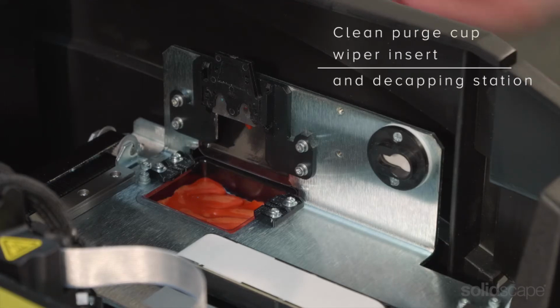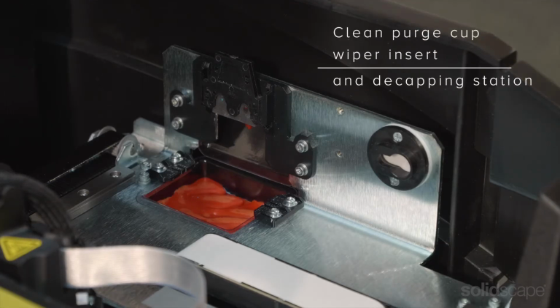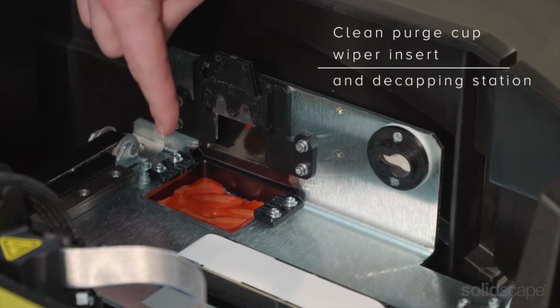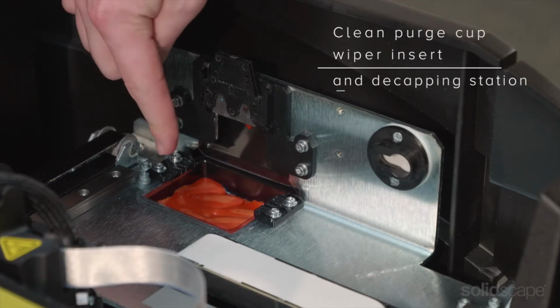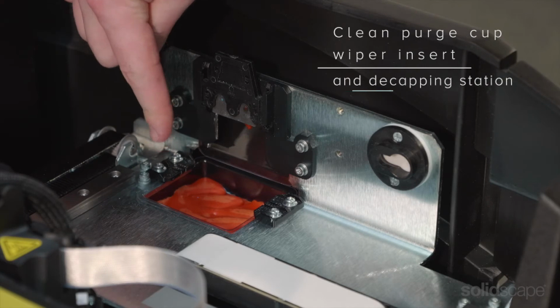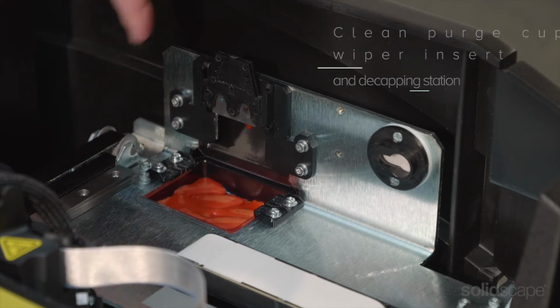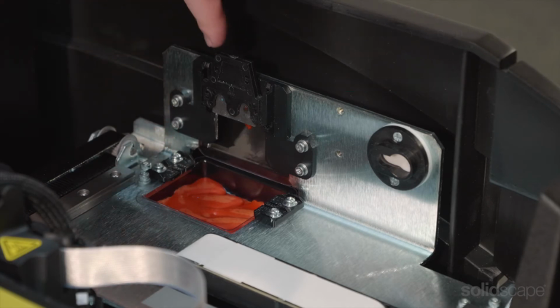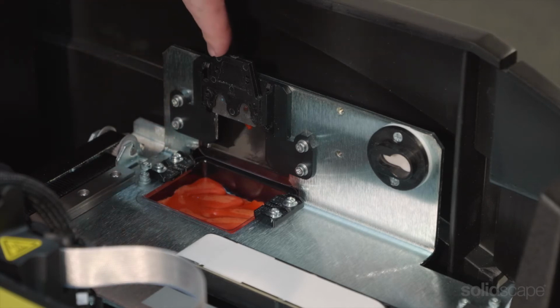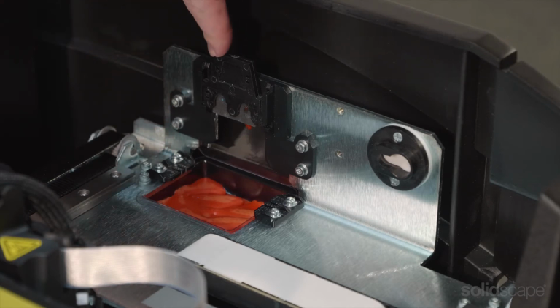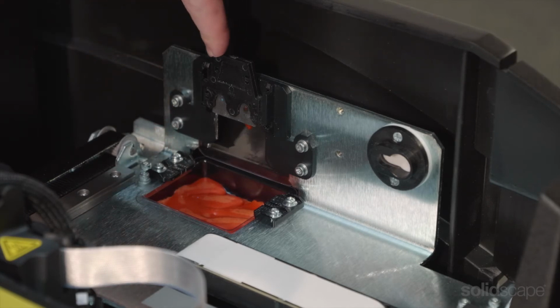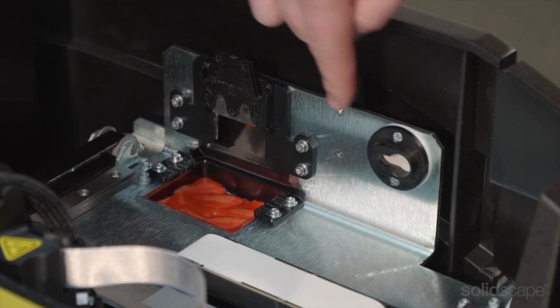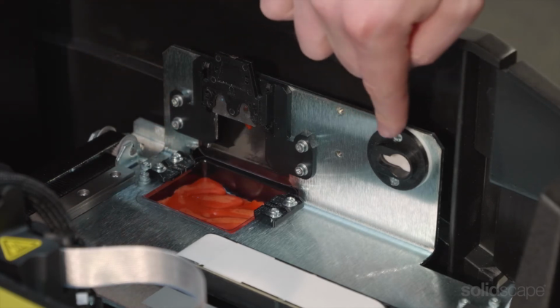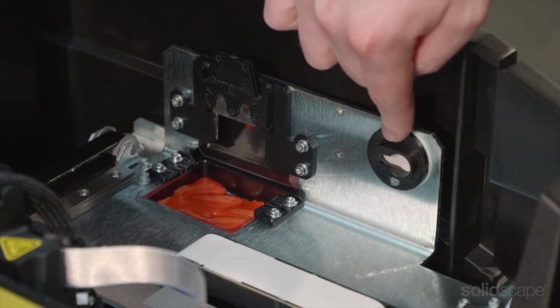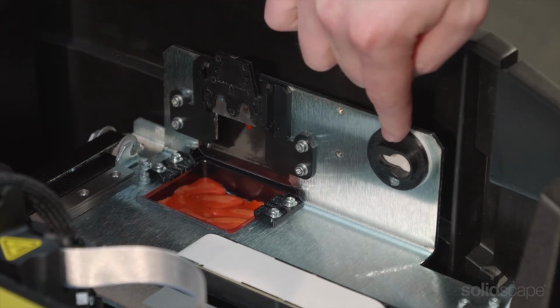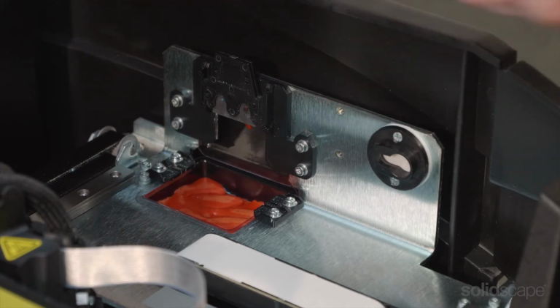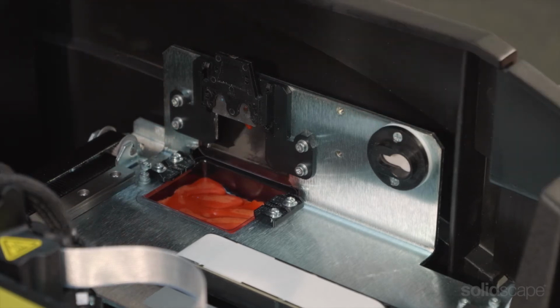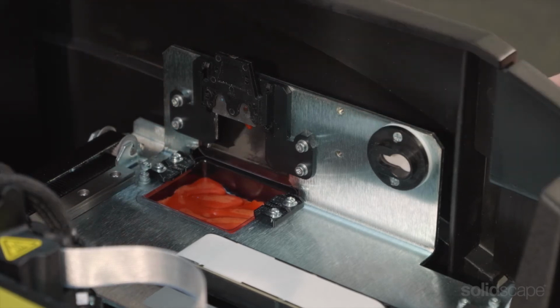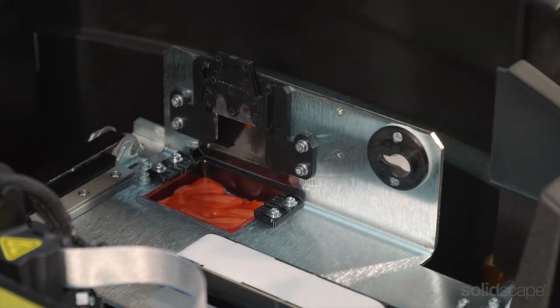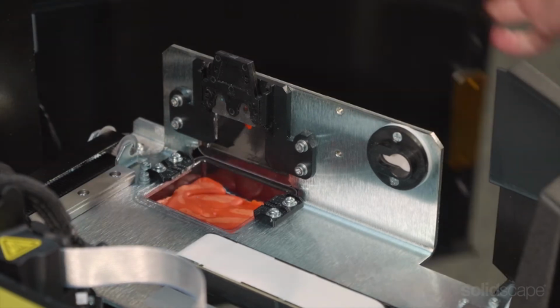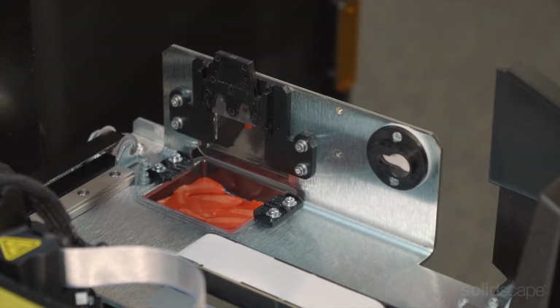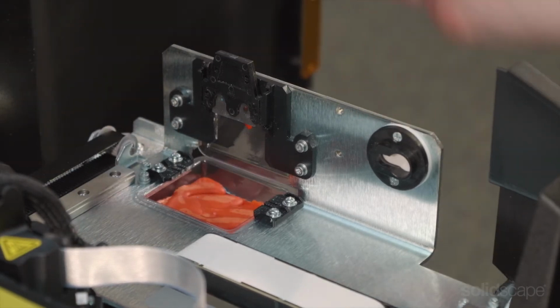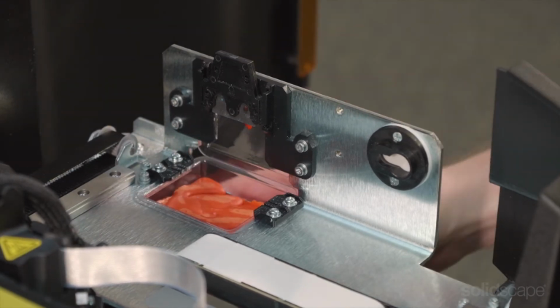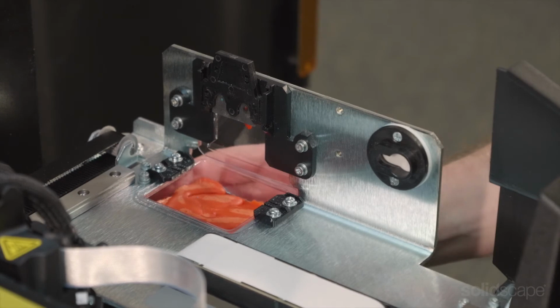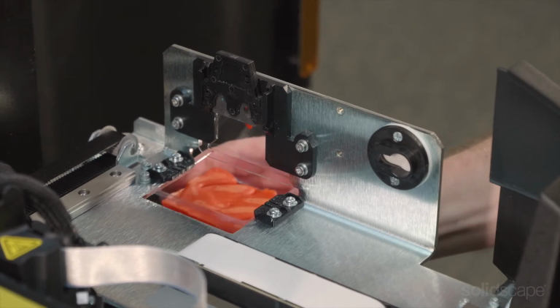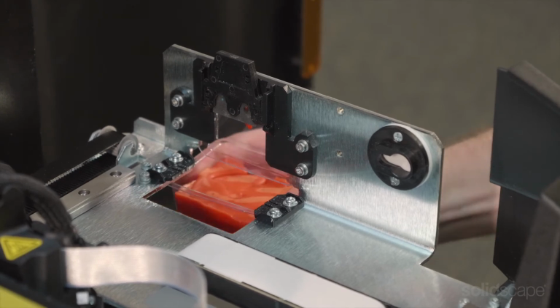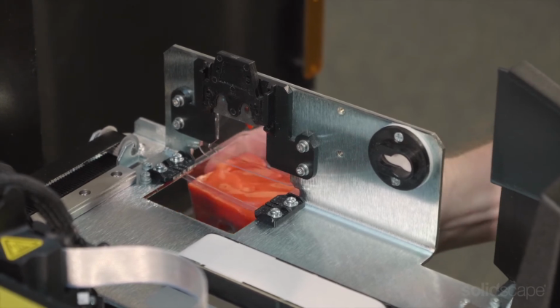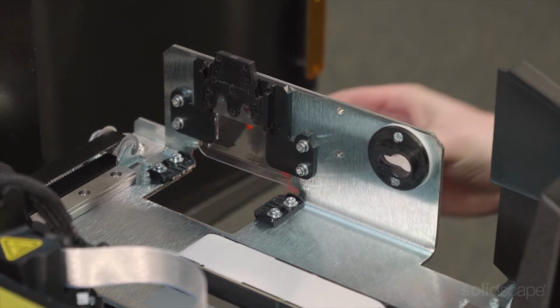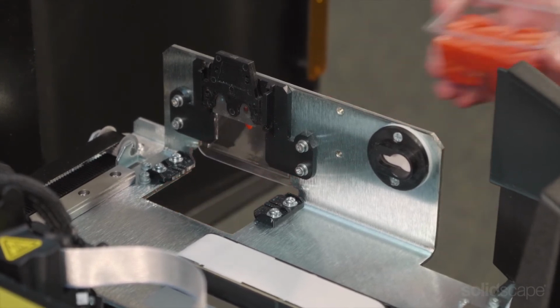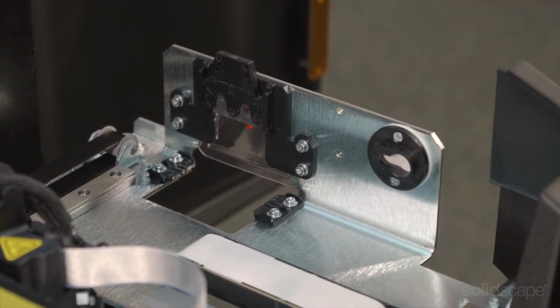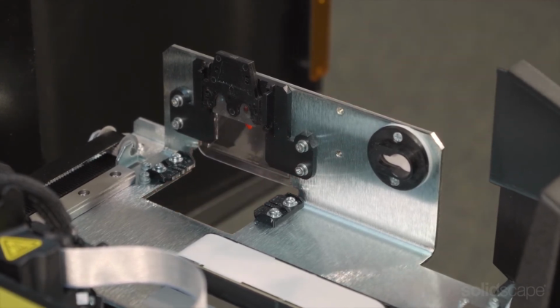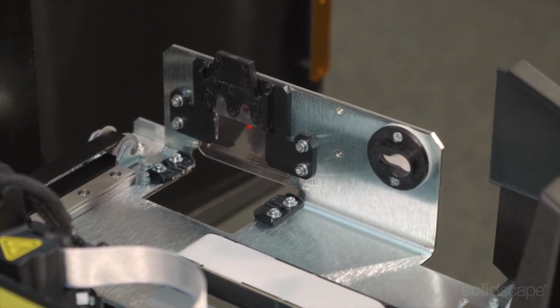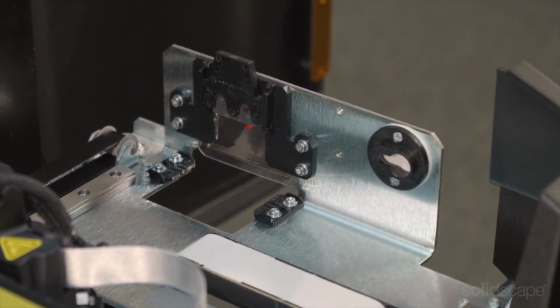Always make sure your purge cup, purge wiper insert, and decapping station are clean and free of debris. If your purge cup is full or damaged, it should be replaced.